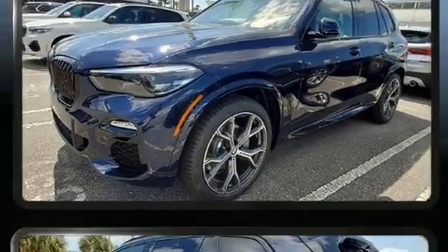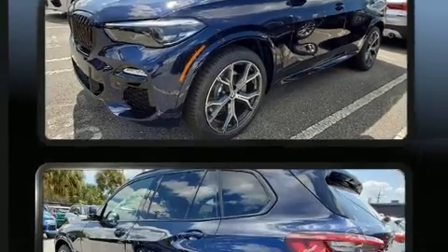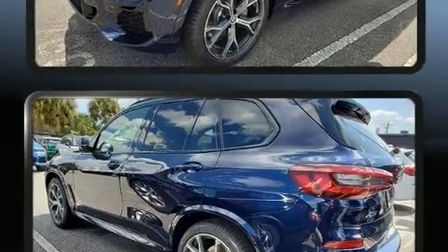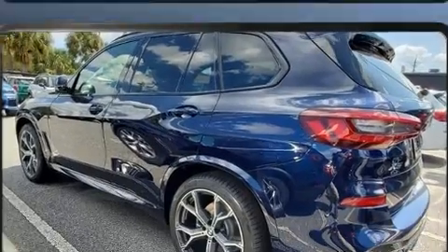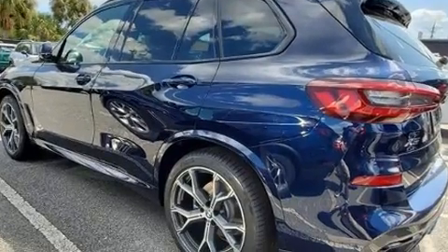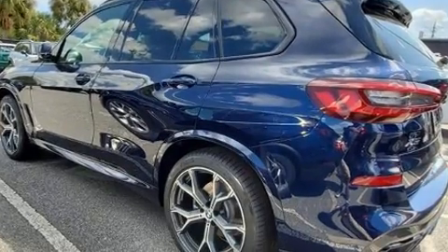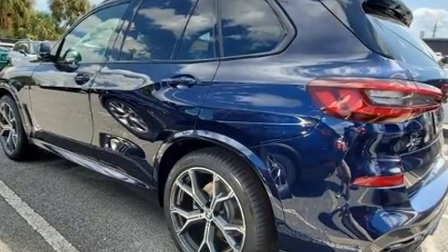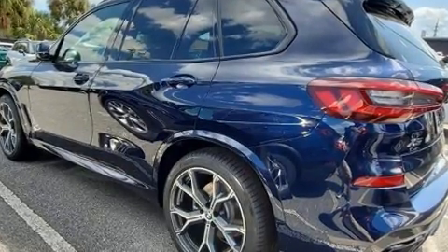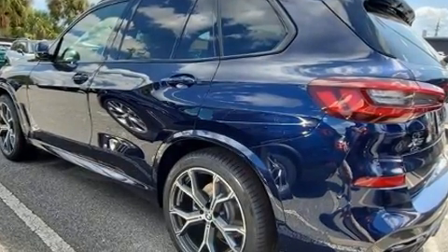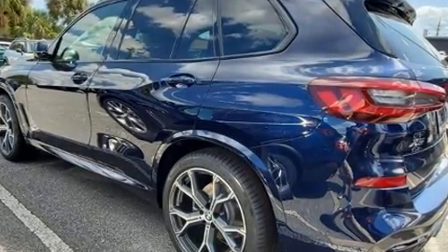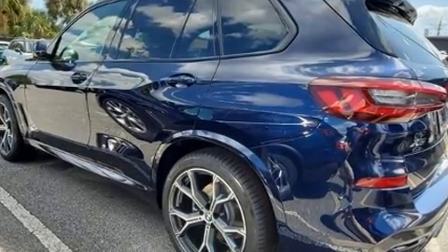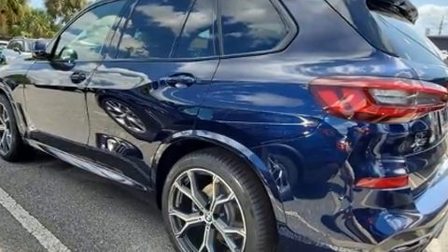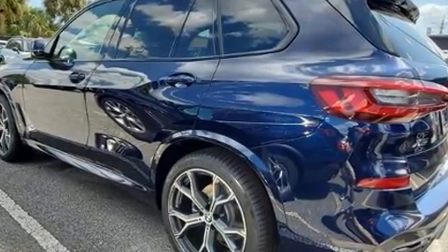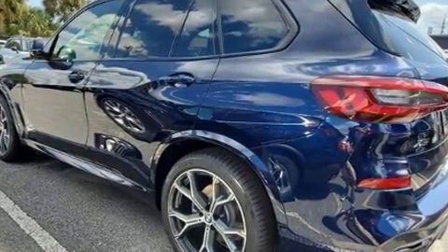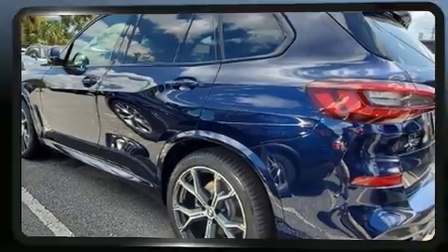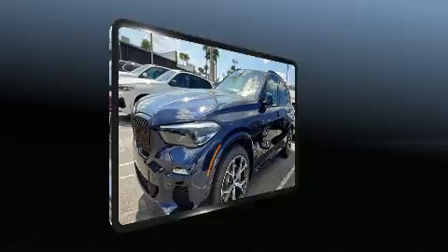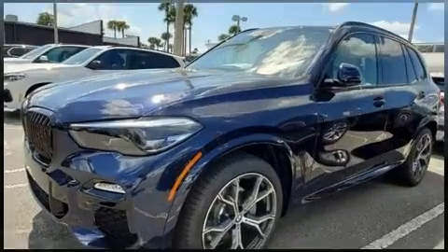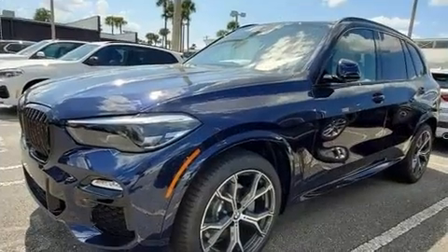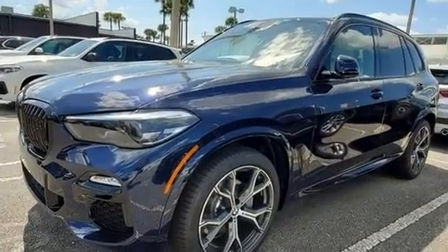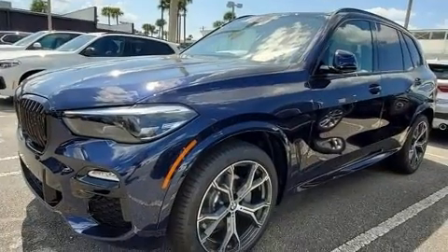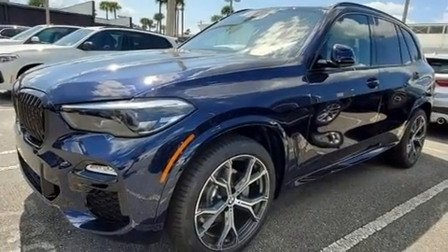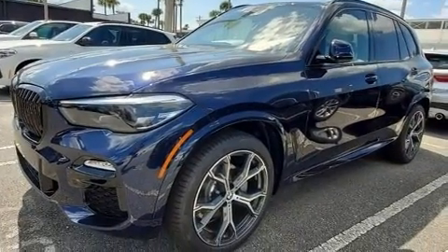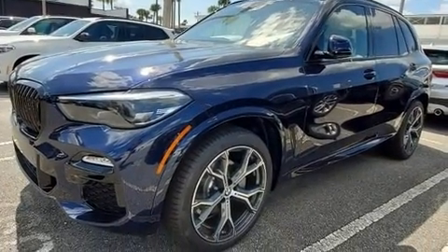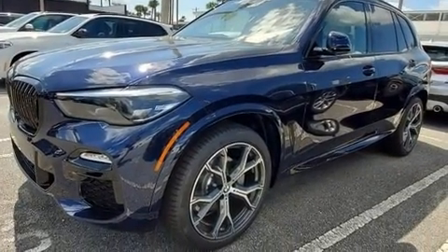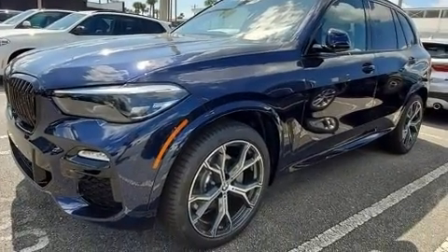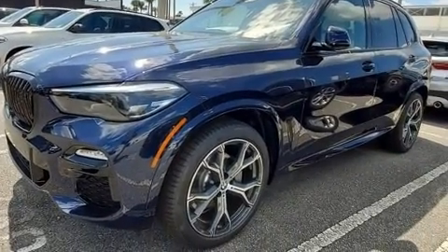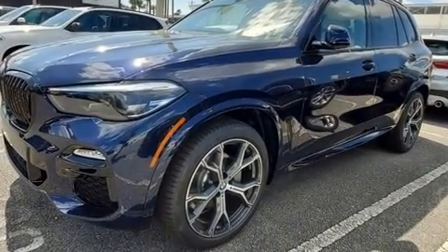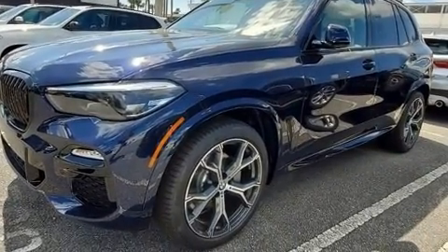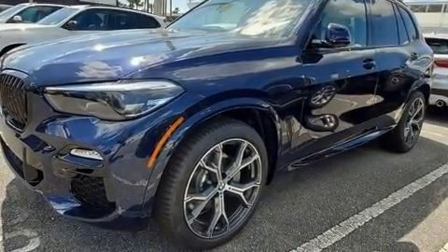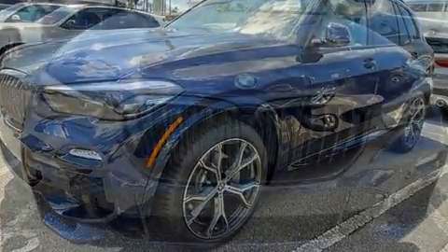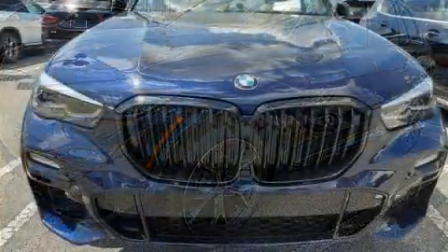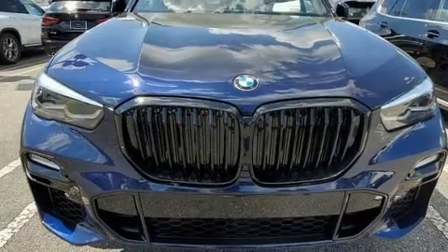Well-tuned suspension and stability control deliver a spirited yet composed ride and drive. A turbocharger is also included as an economical means of increasing performance.